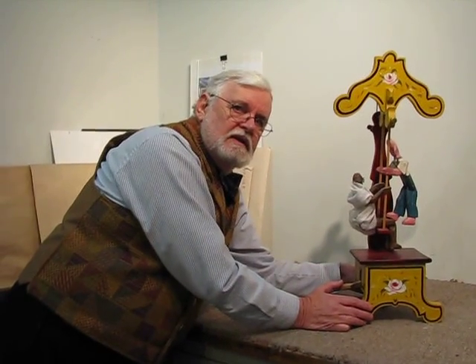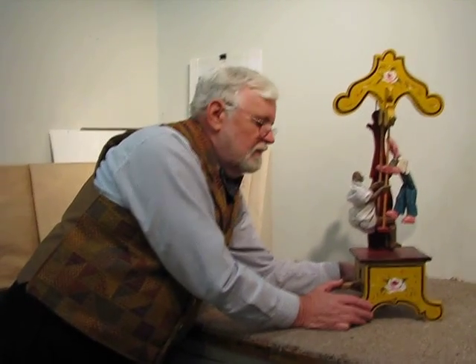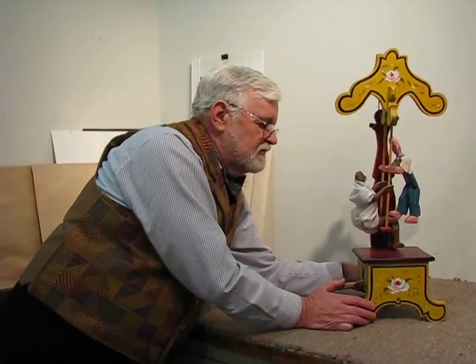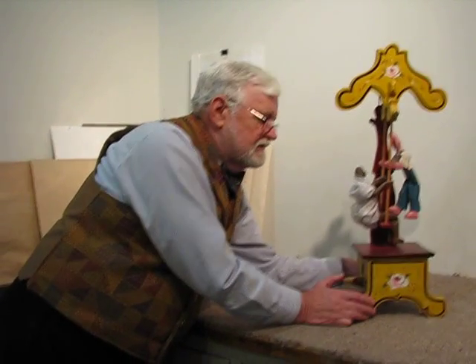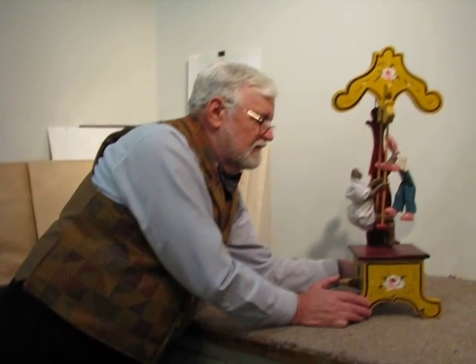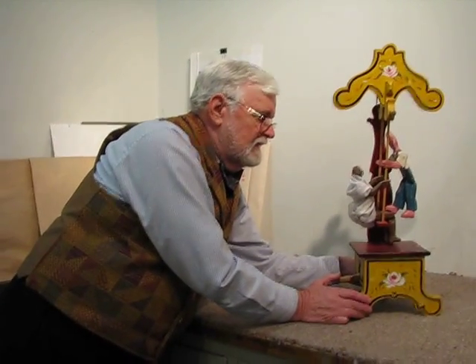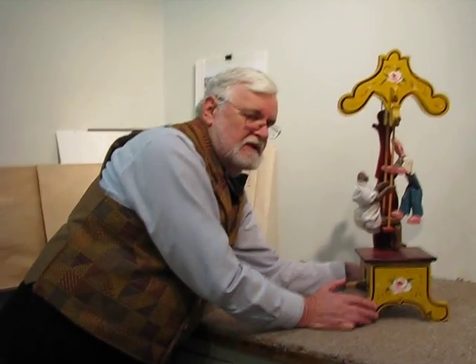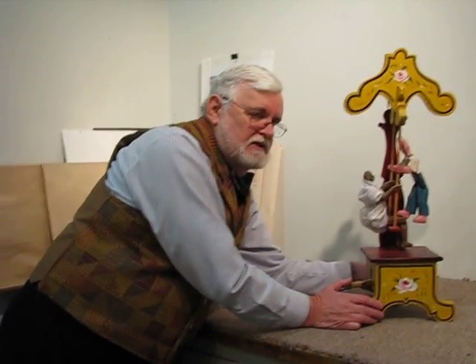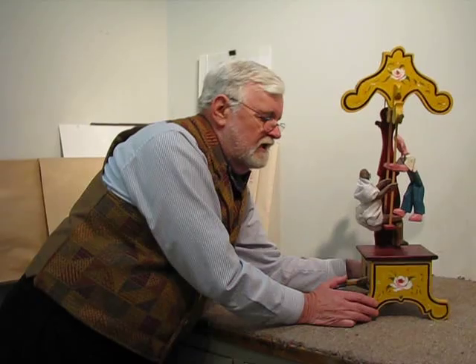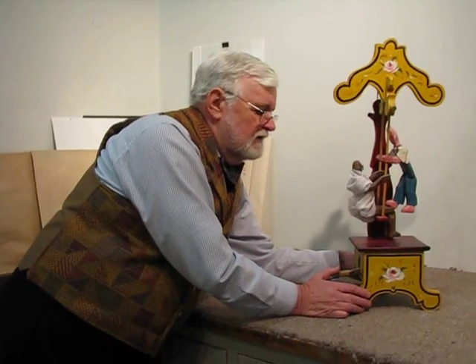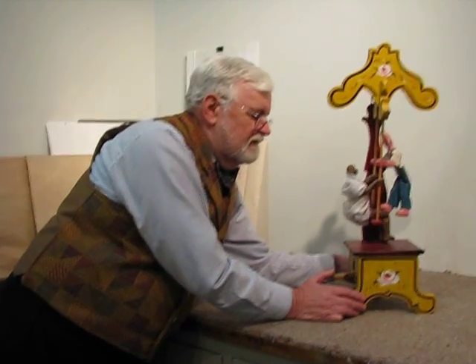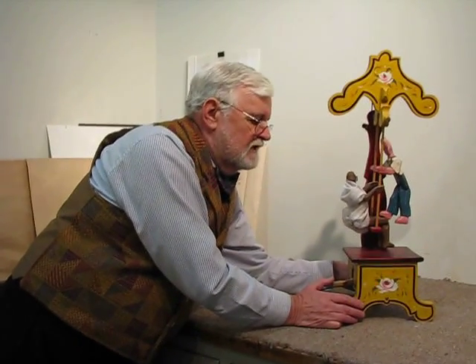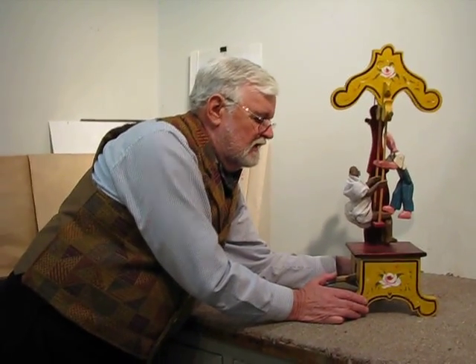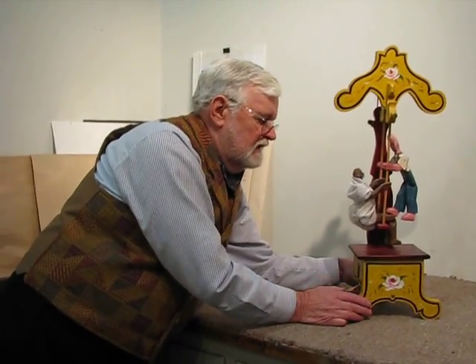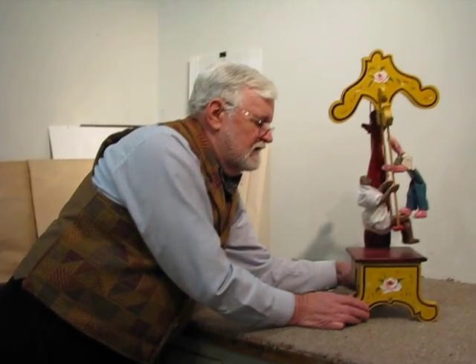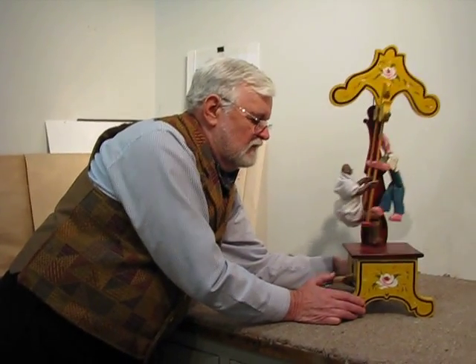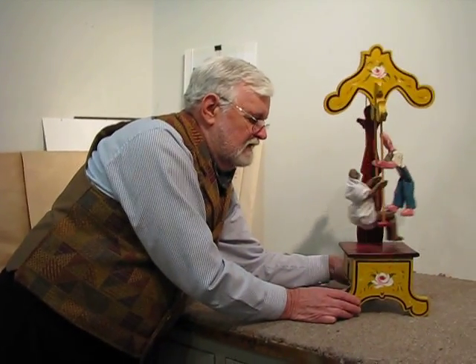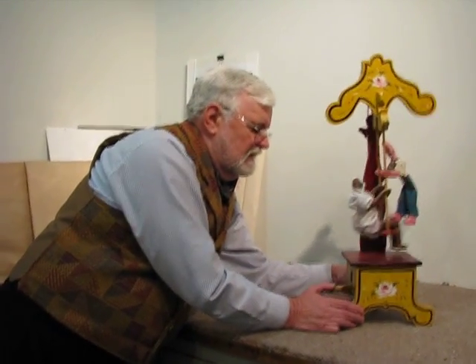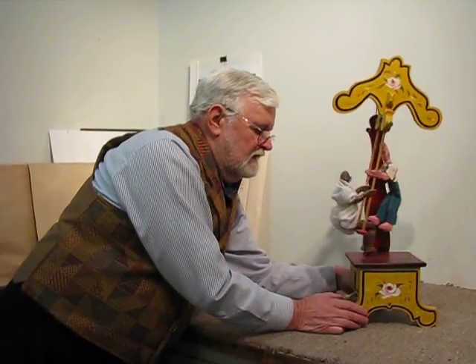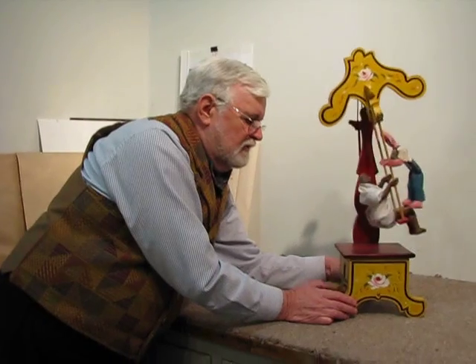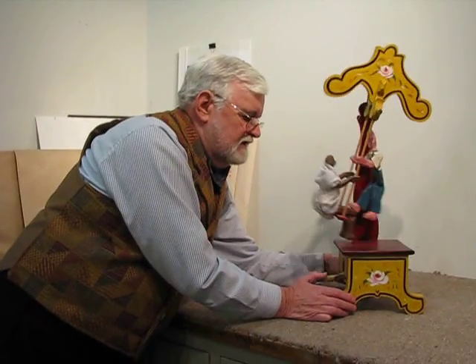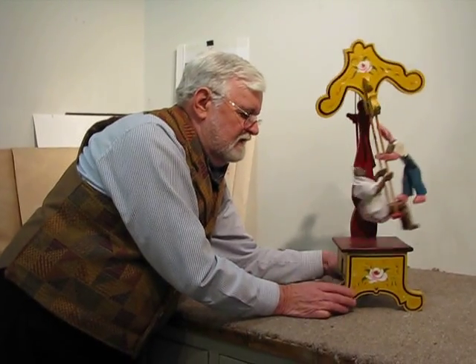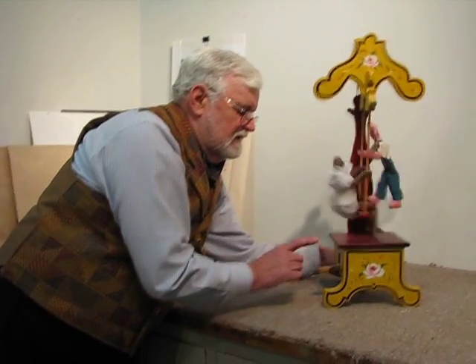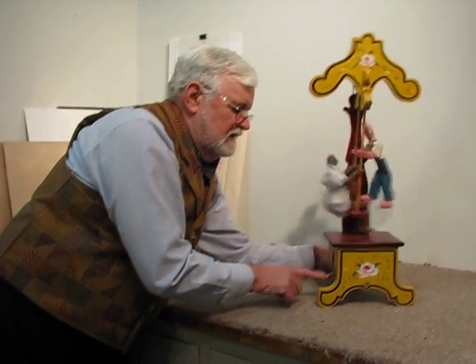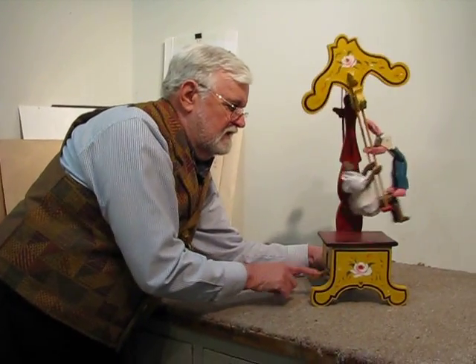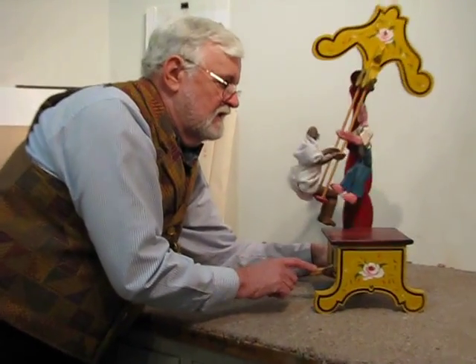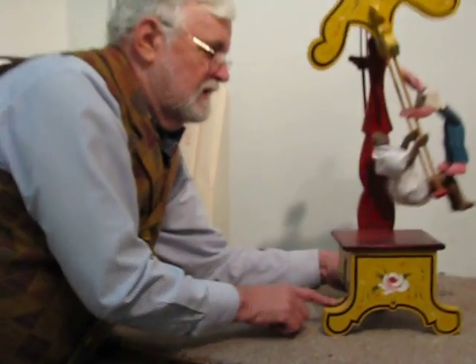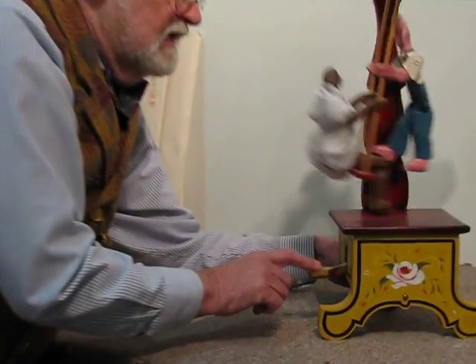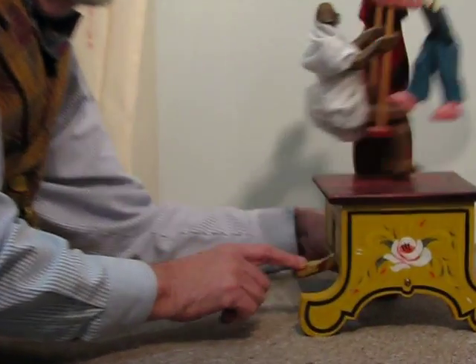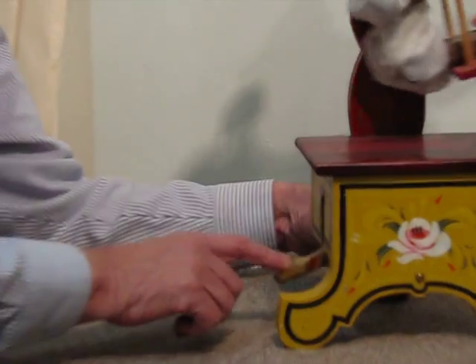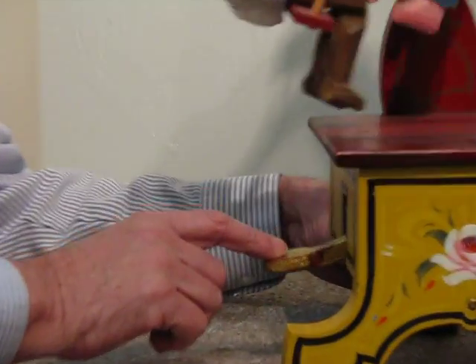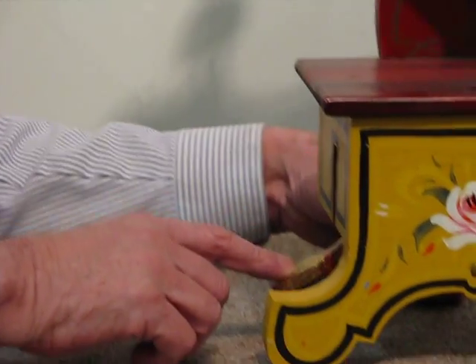I made this piece from an antique tin toy photograph I found in a book. It's a swing. When you press this lever down at the side, it actually activates them so they're swinging.